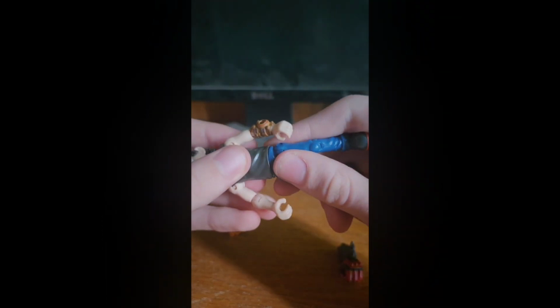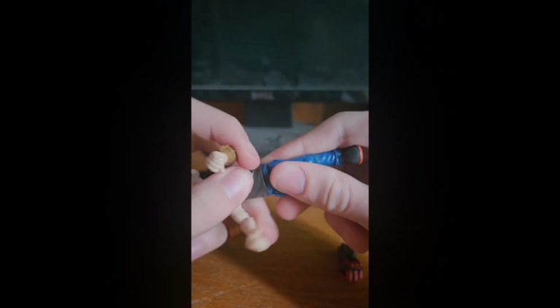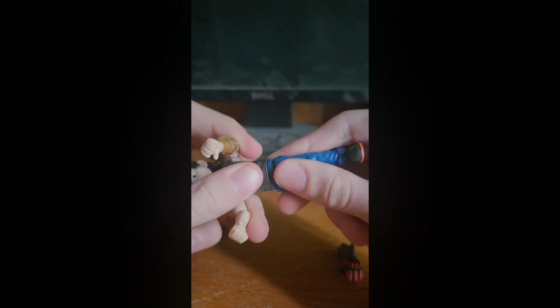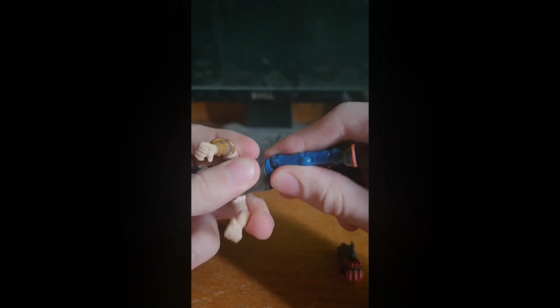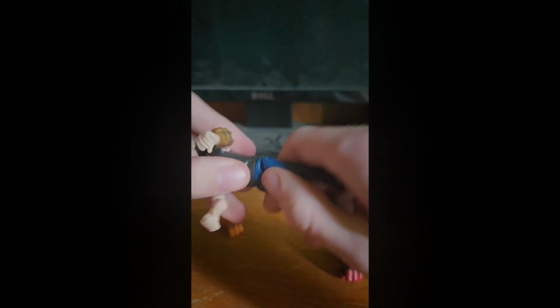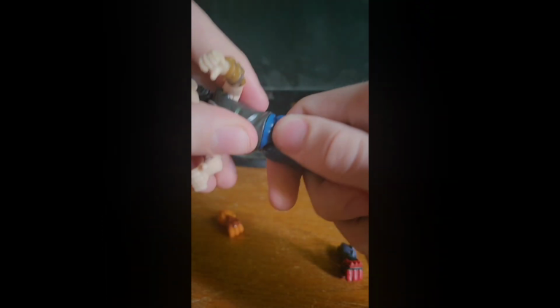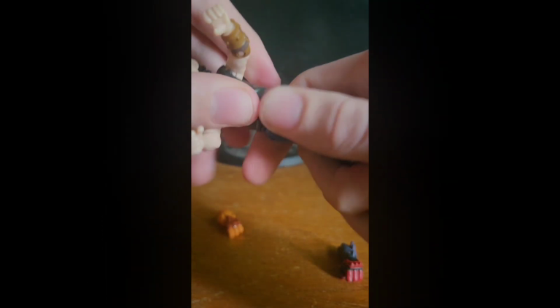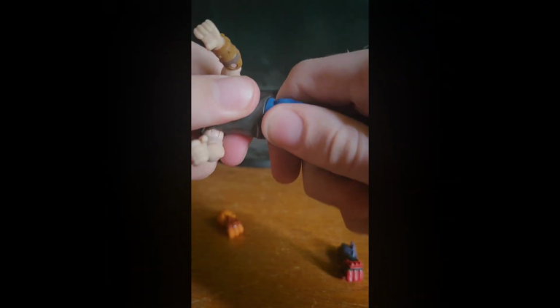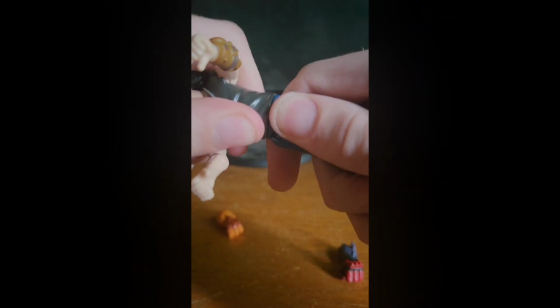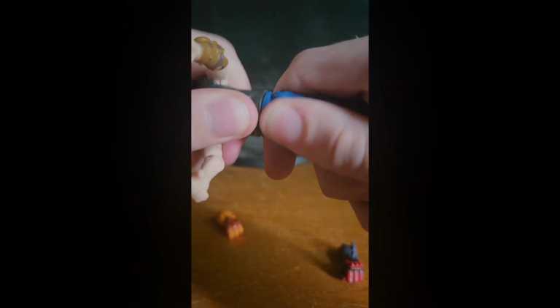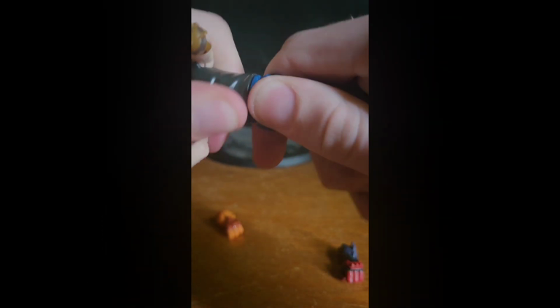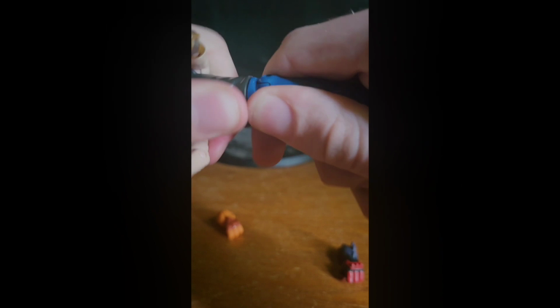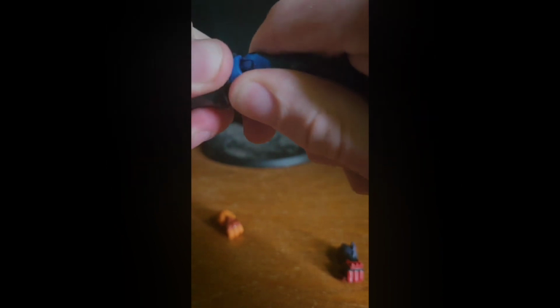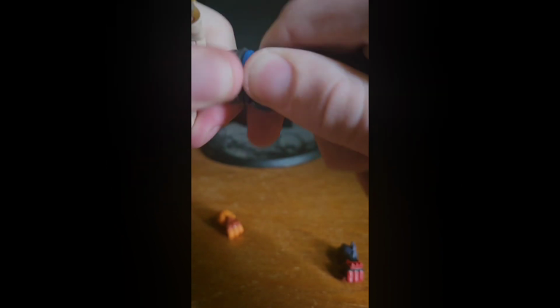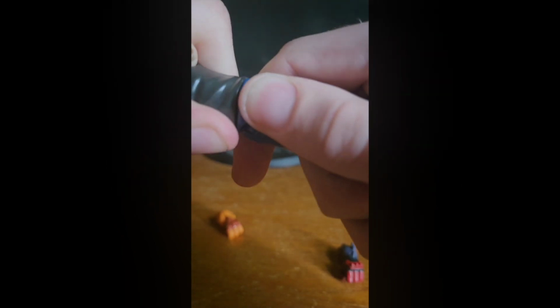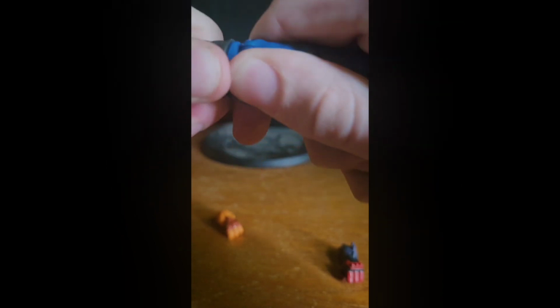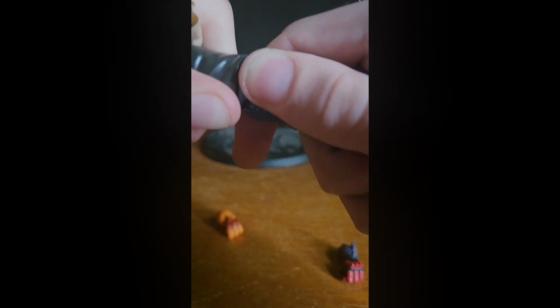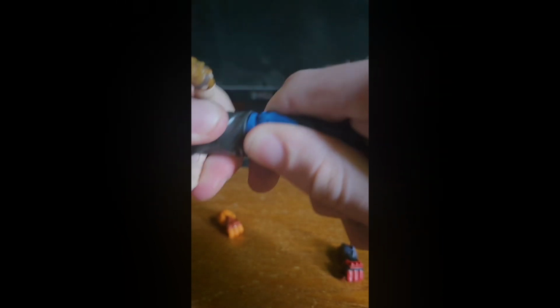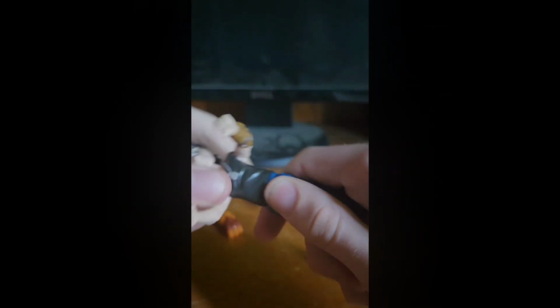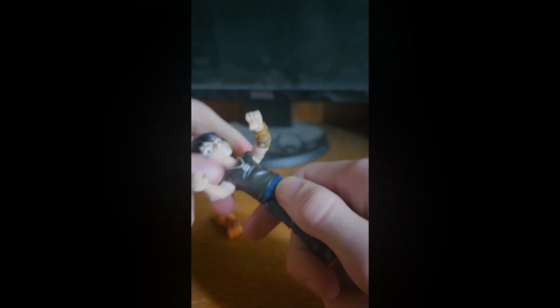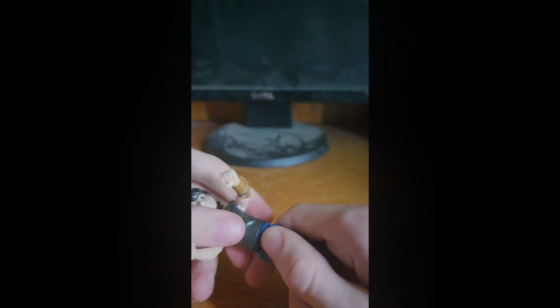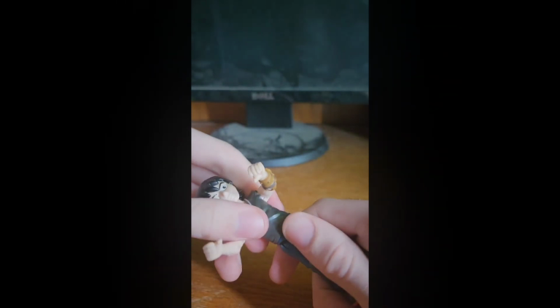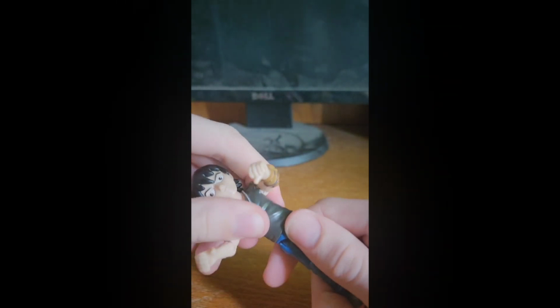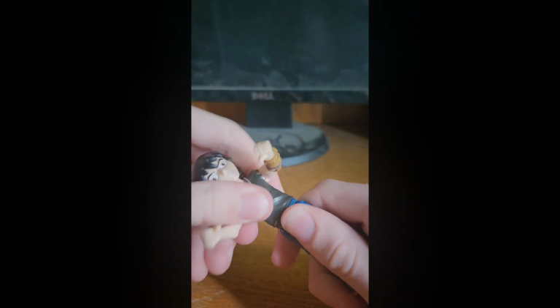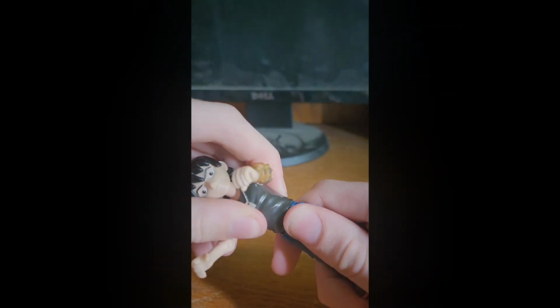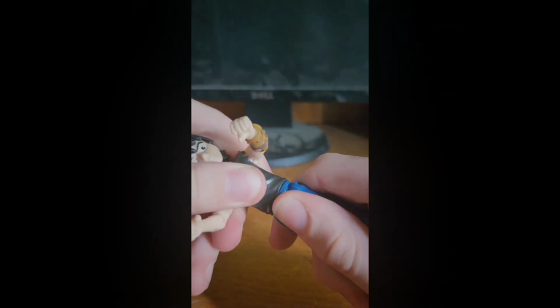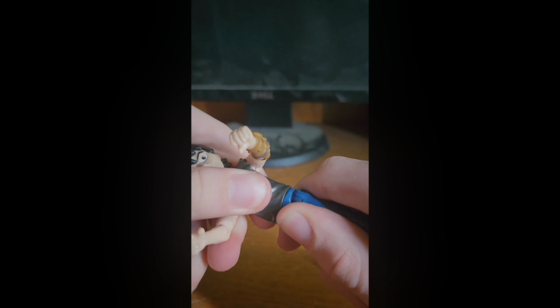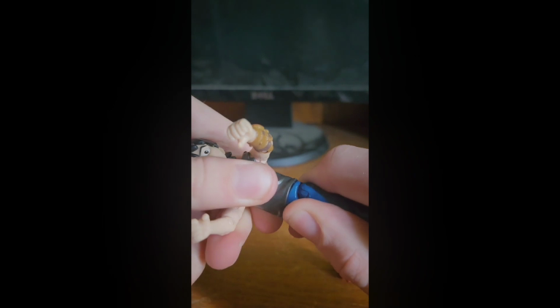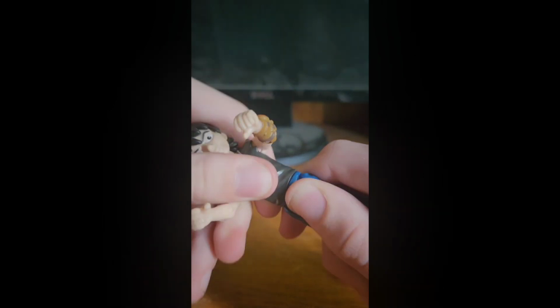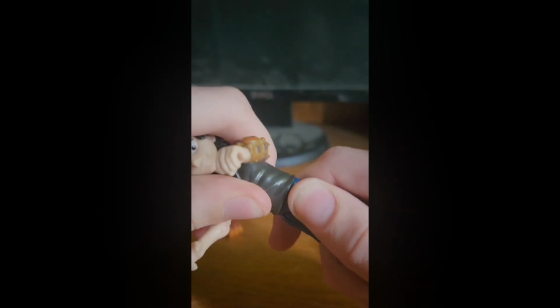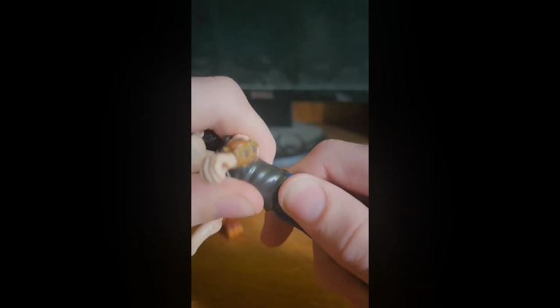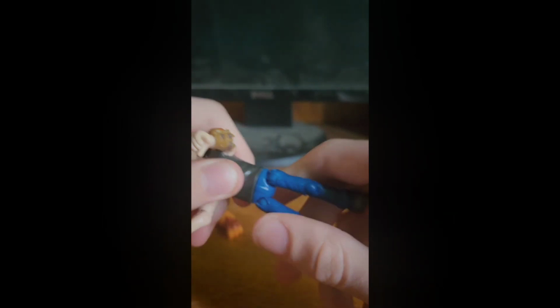Waist swivel — you can do it, but not that much. It's just partial enough that you can tell there's a little bit of a difference. Any more and I think it'd break.